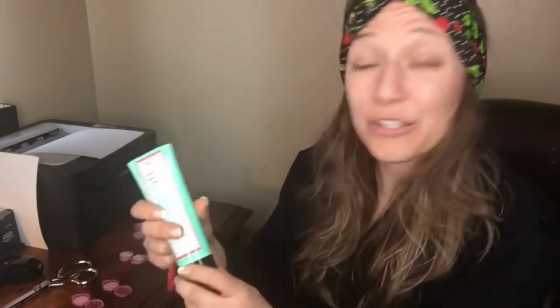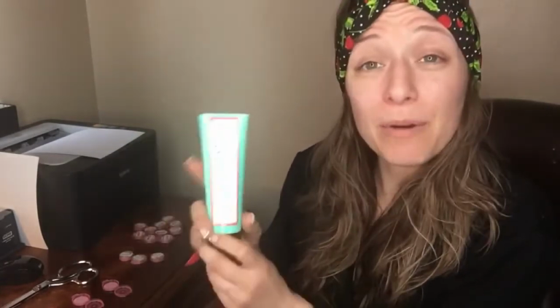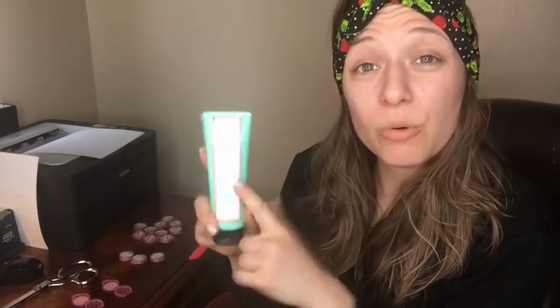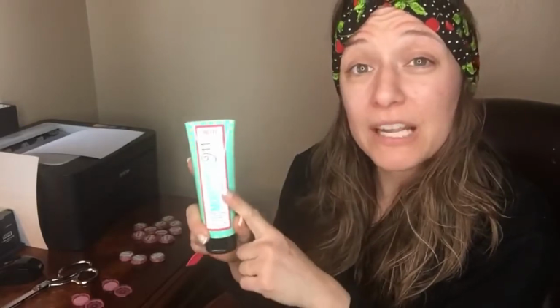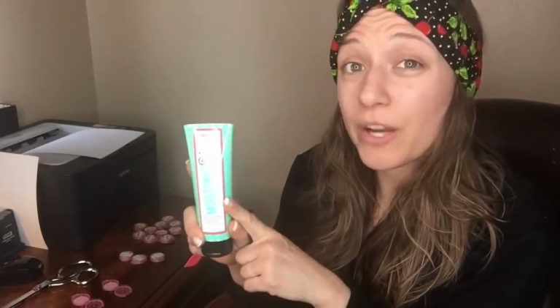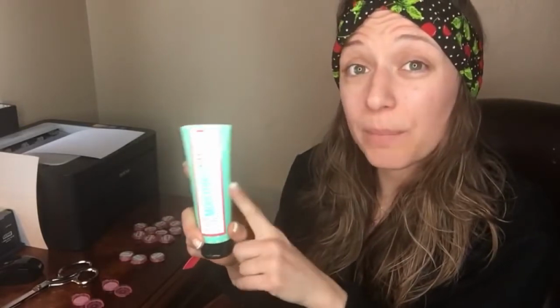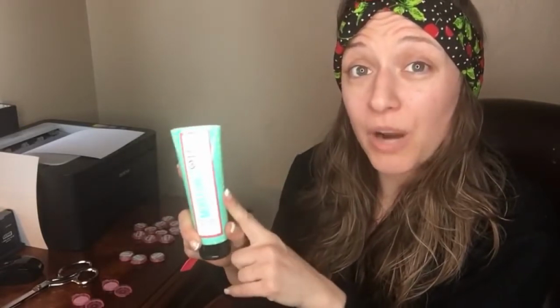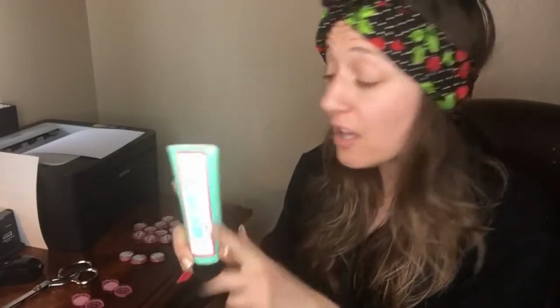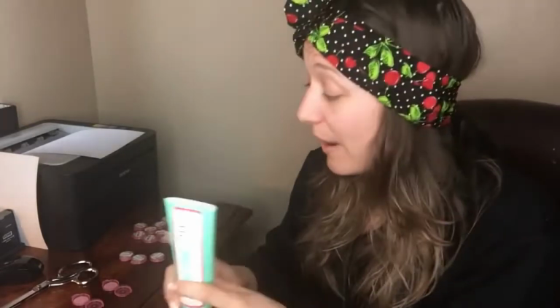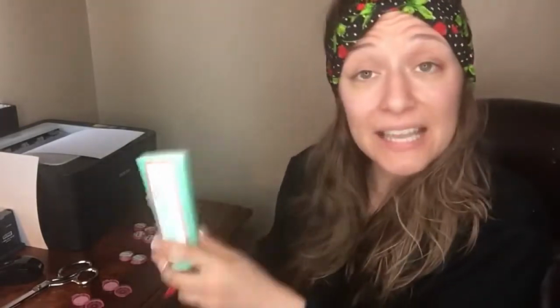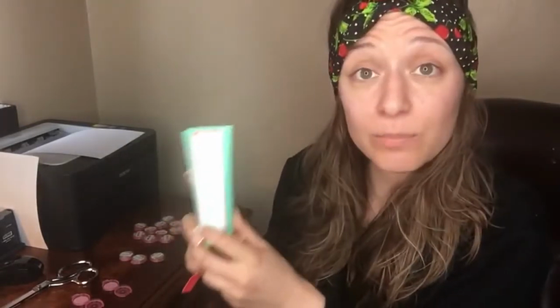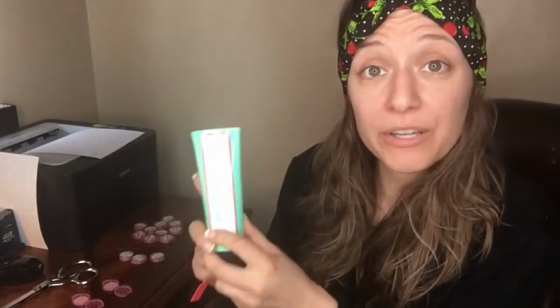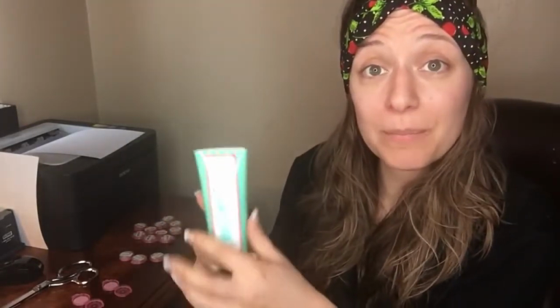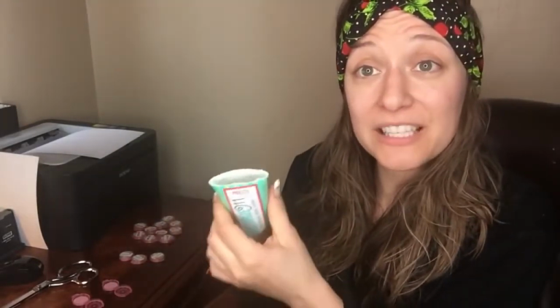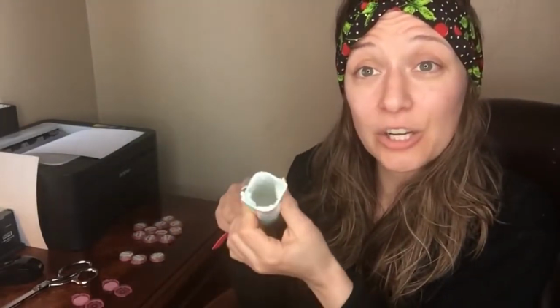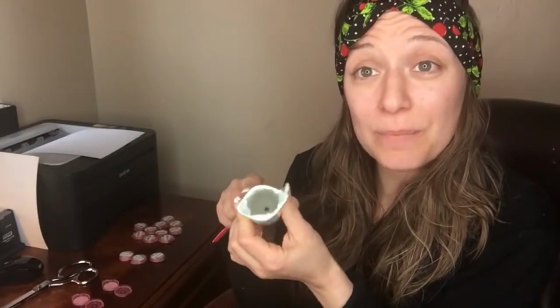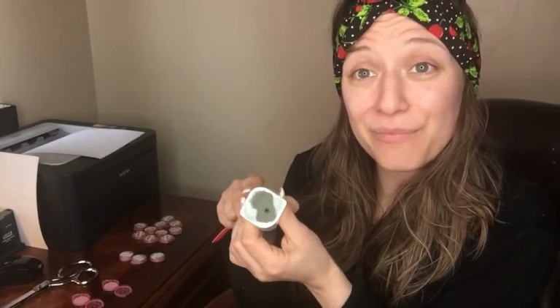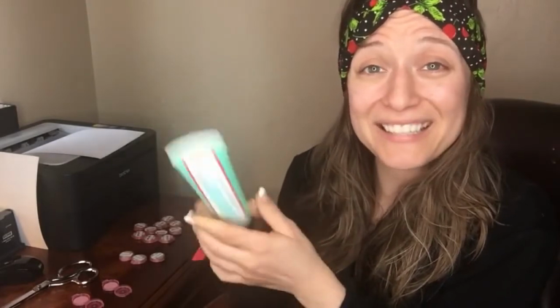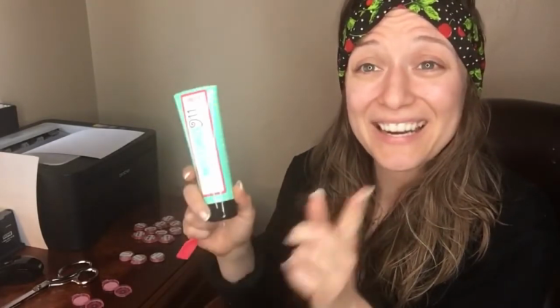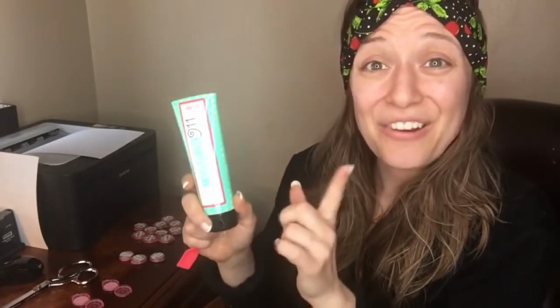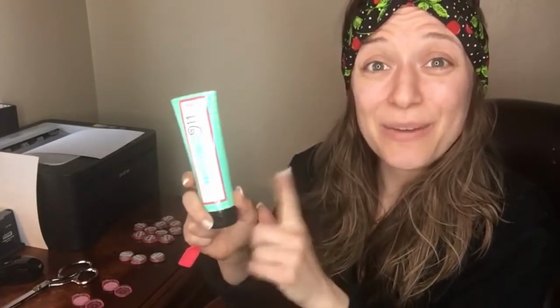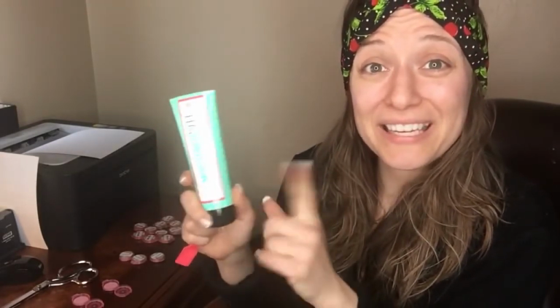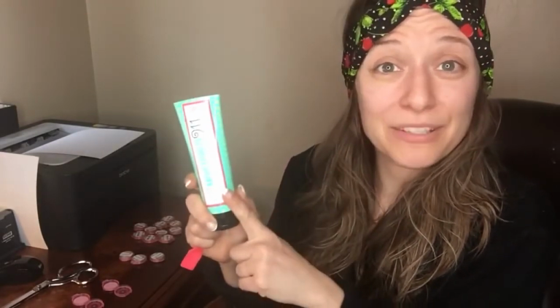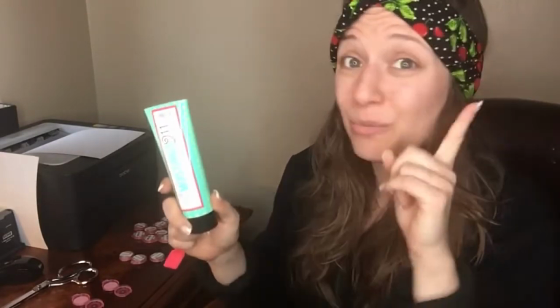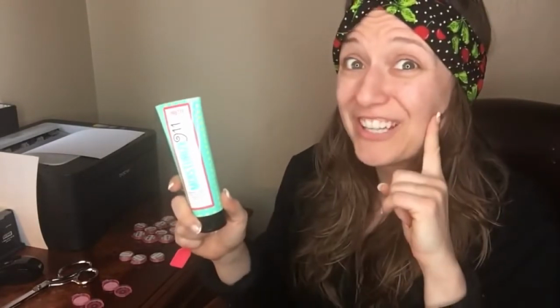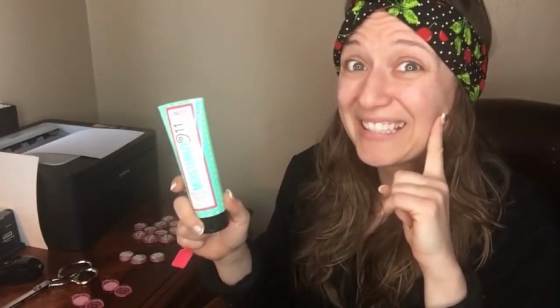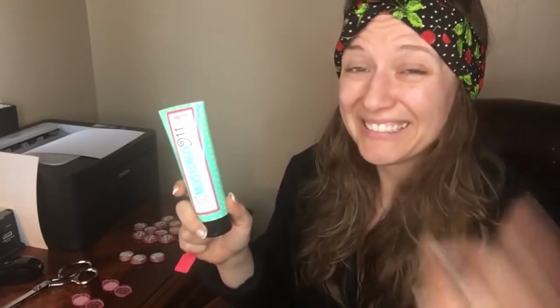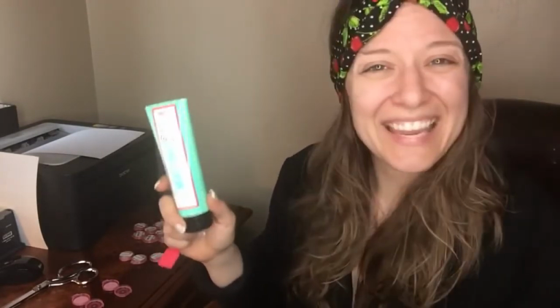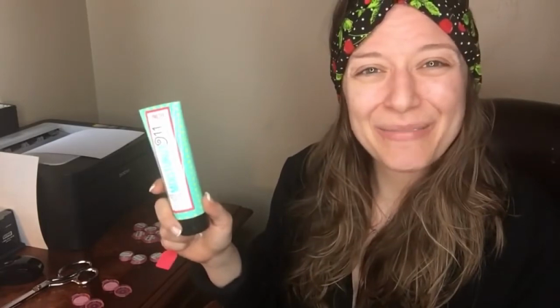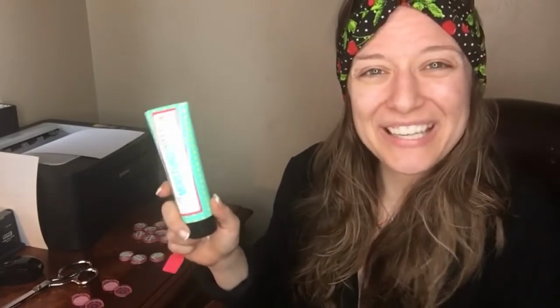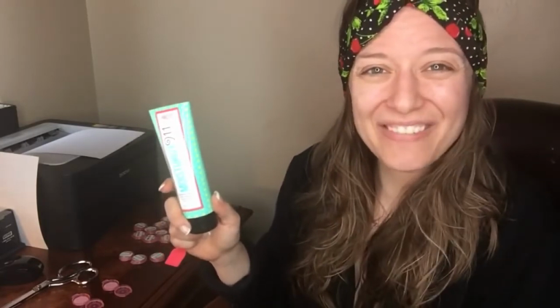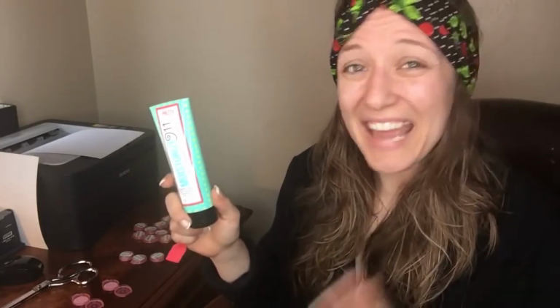So remember, when you are running low on your Posh products, go ahead and slice those bad boys open because there is a gold mine of product in there, ready, willing, and able to moisturize your face. Thank you so much for watching and have a great day!